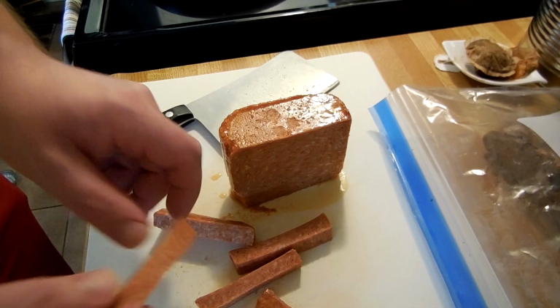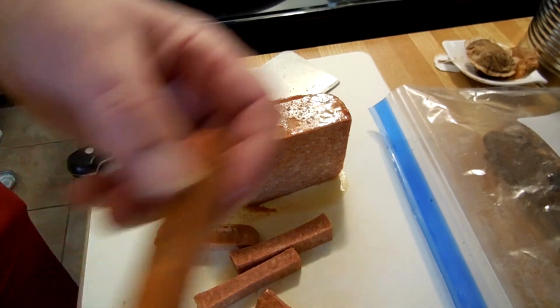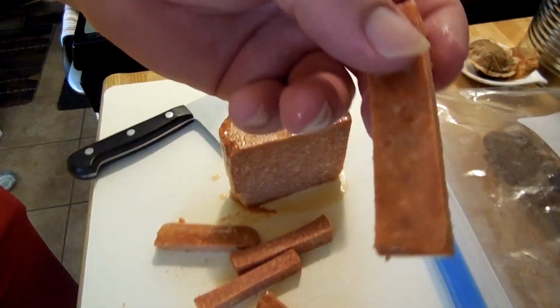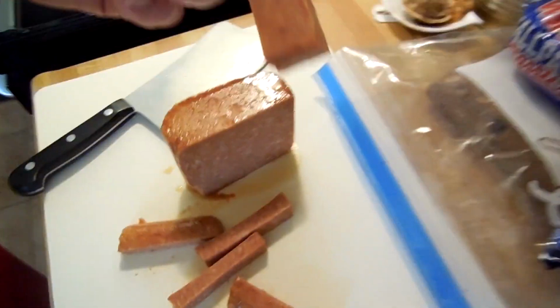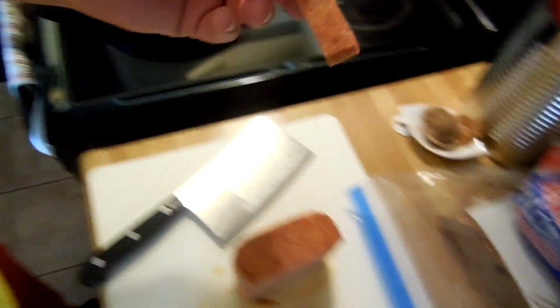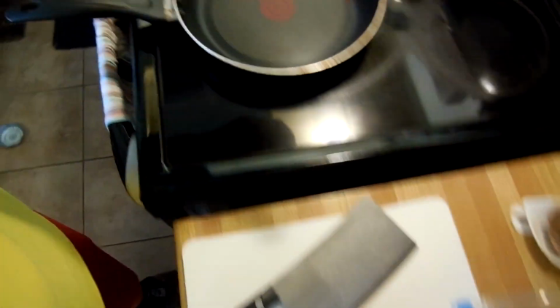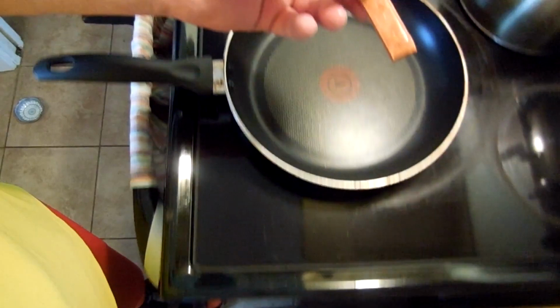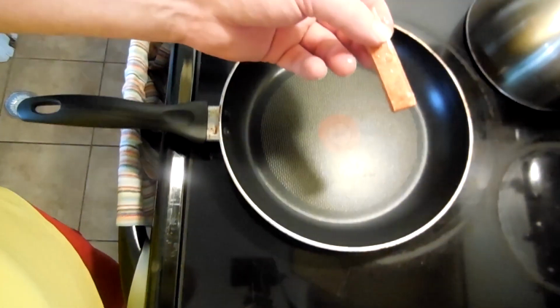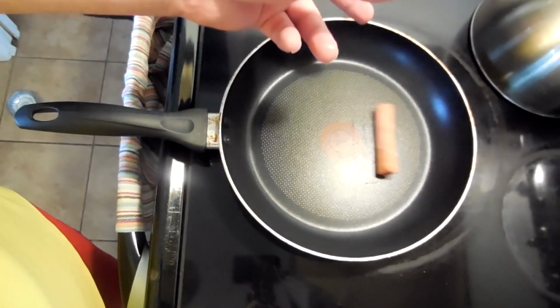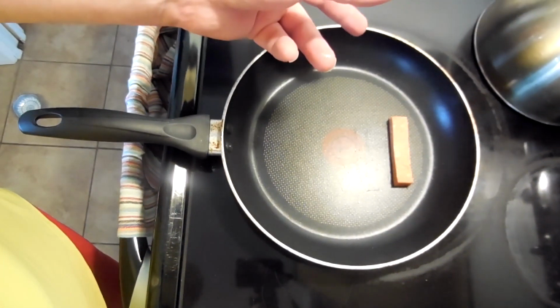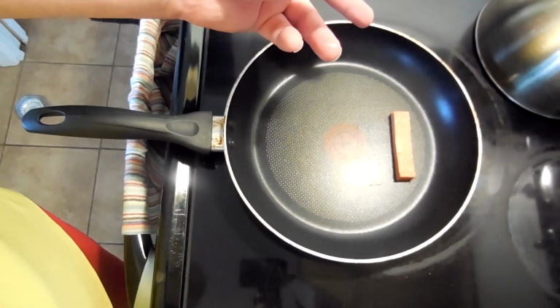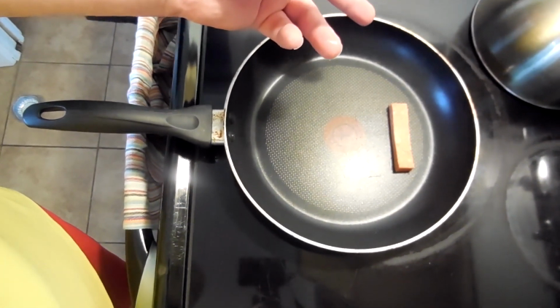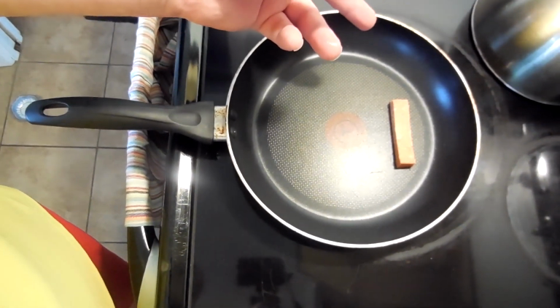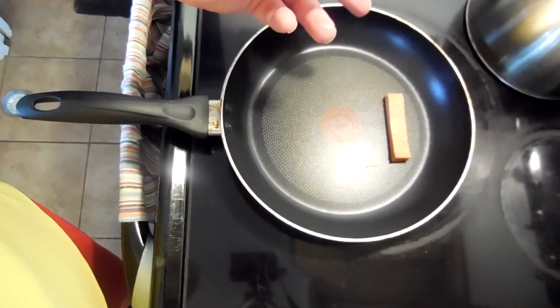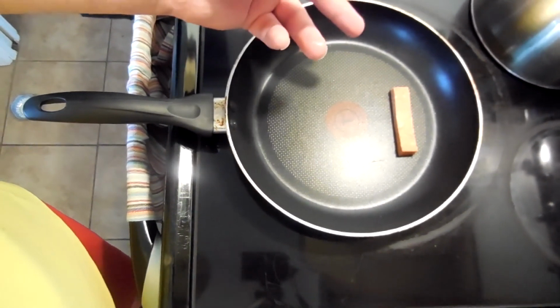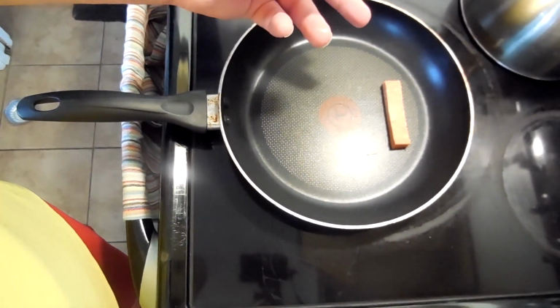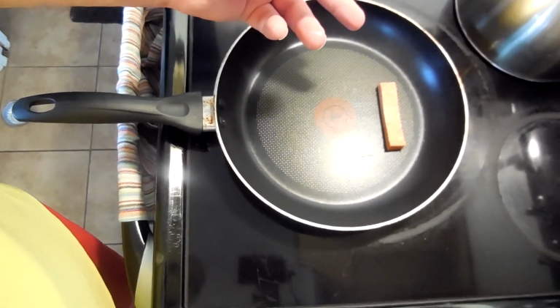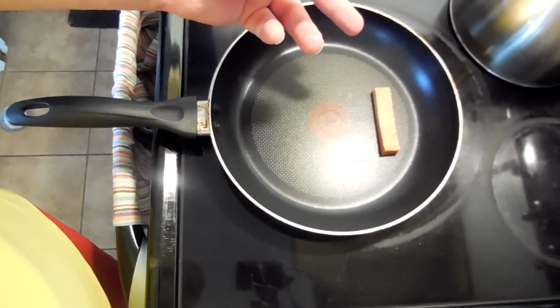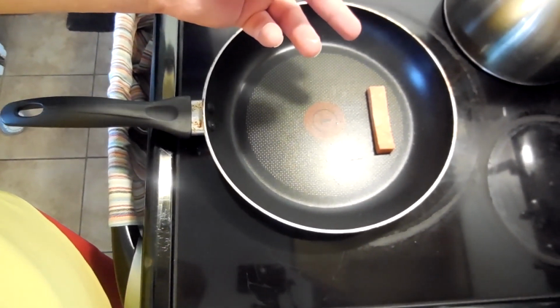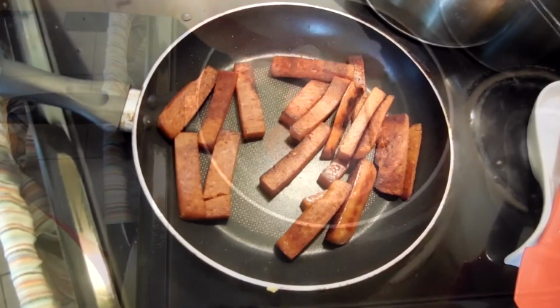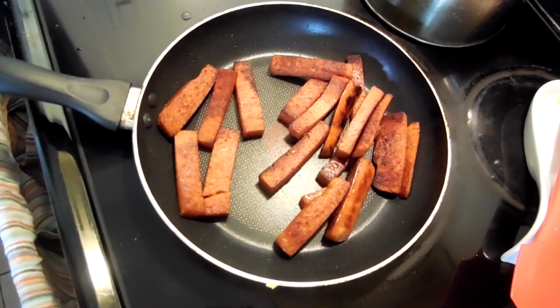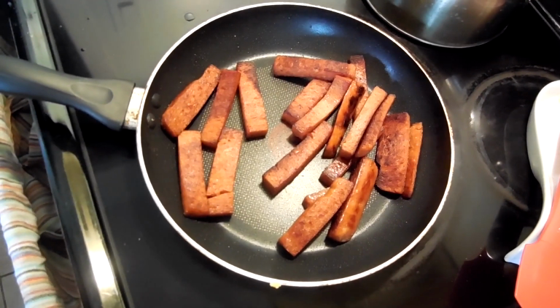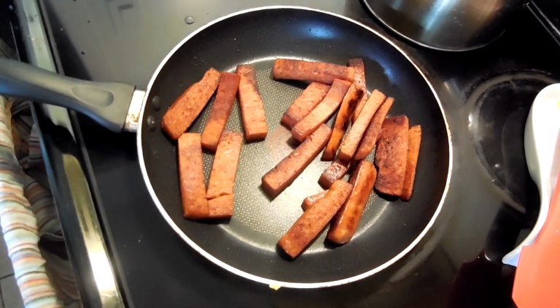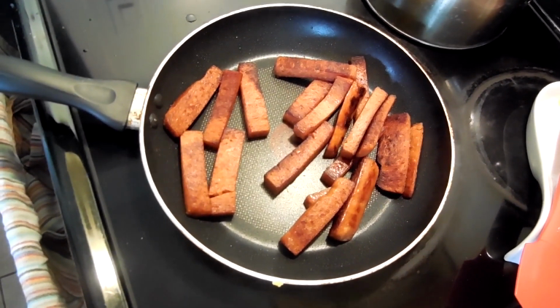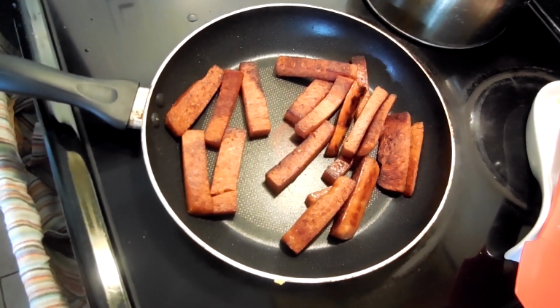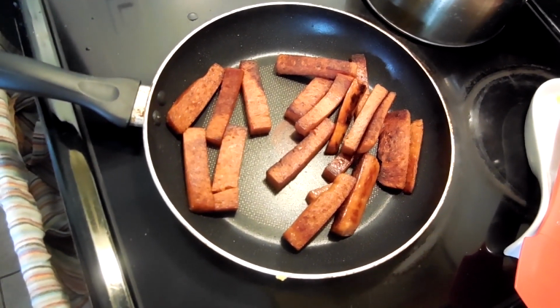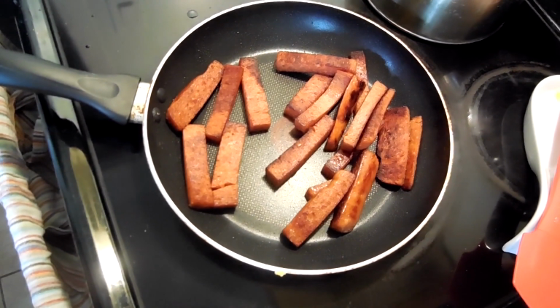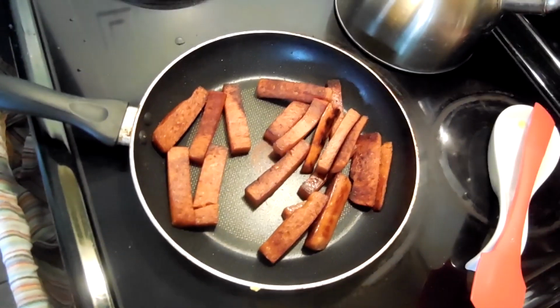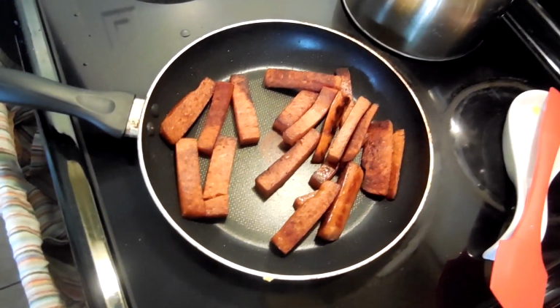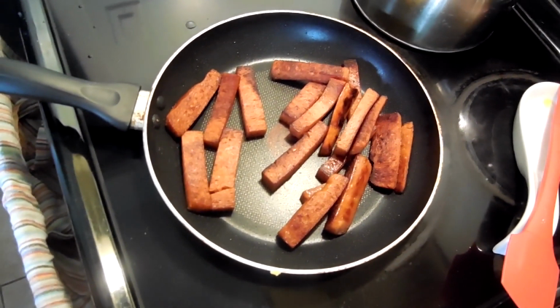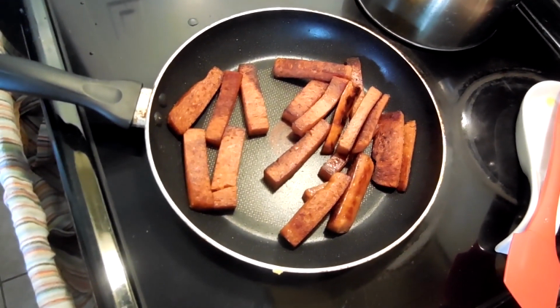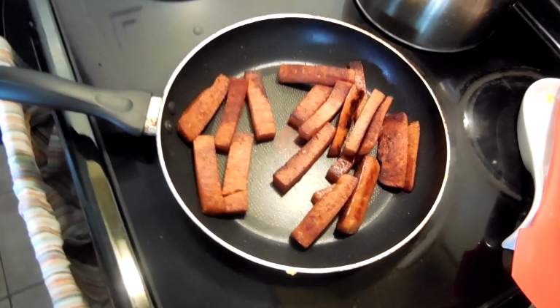From there, we're going to take the Spam and dump it in our pan. It really does smell like maple, which is kind of funny. There we go. Our maple Spam looks completed.